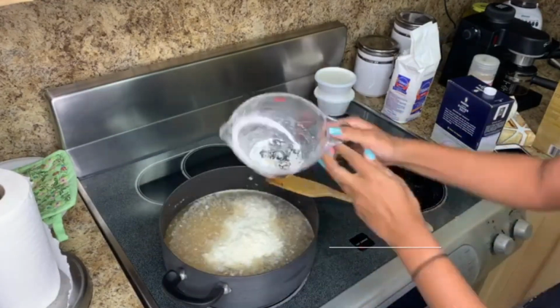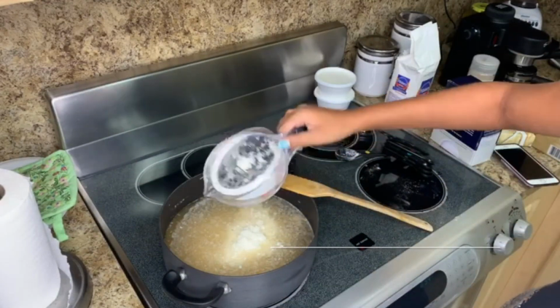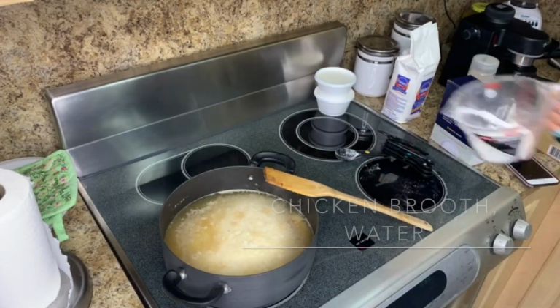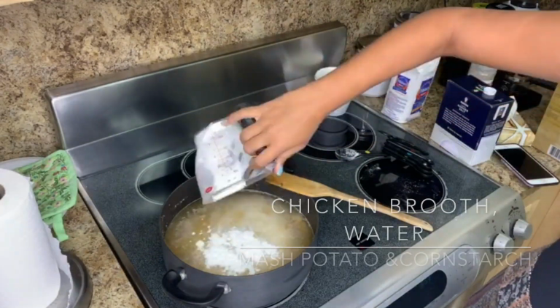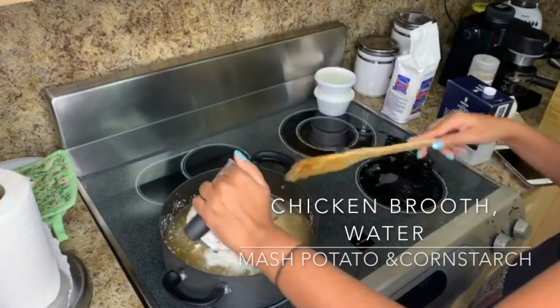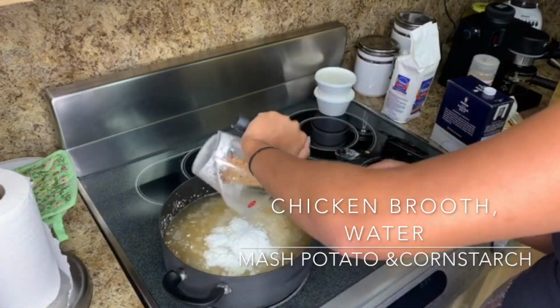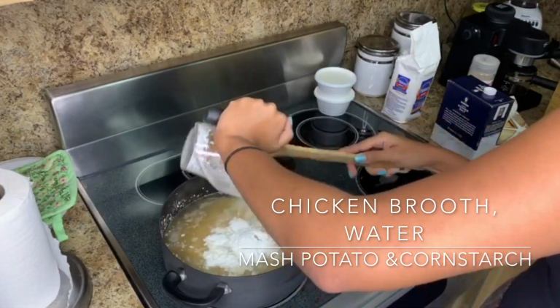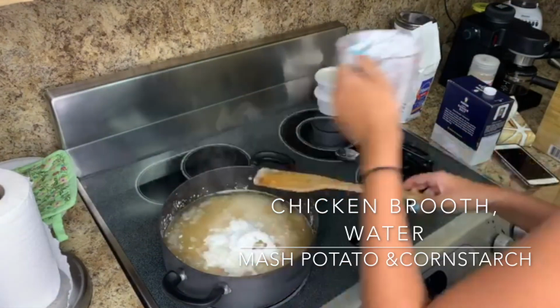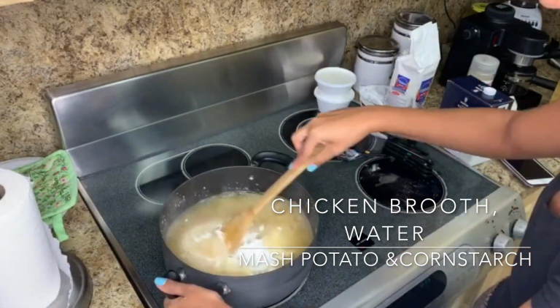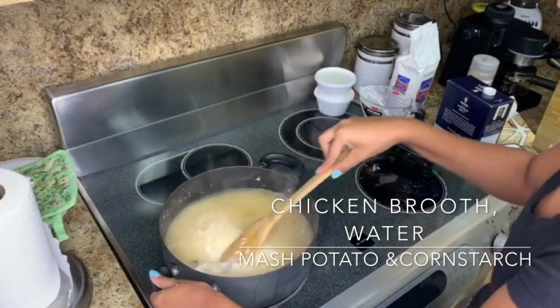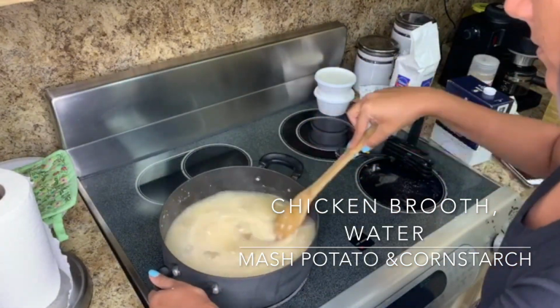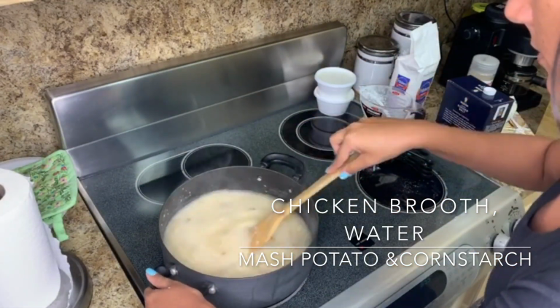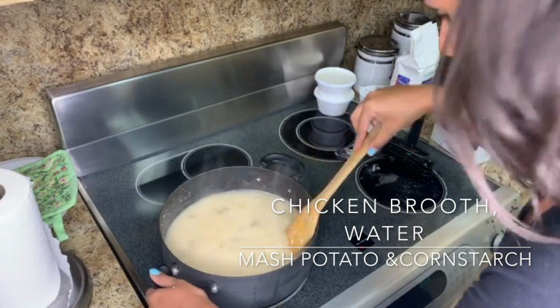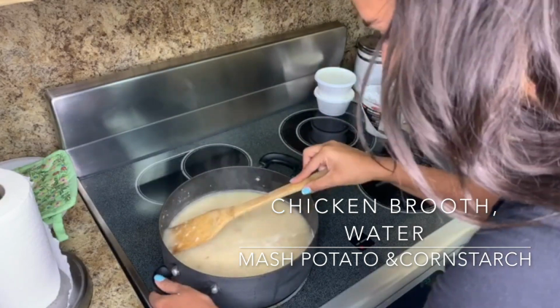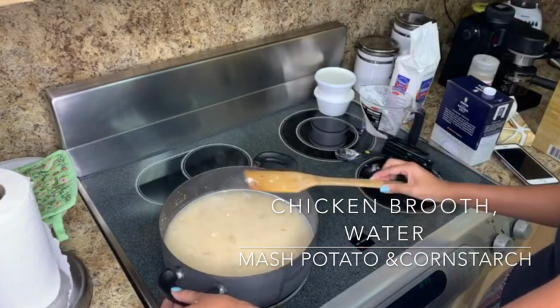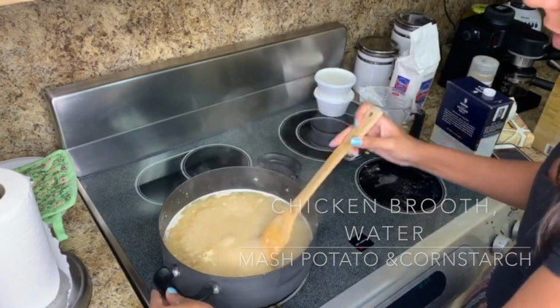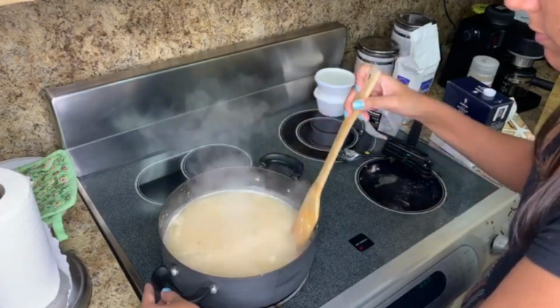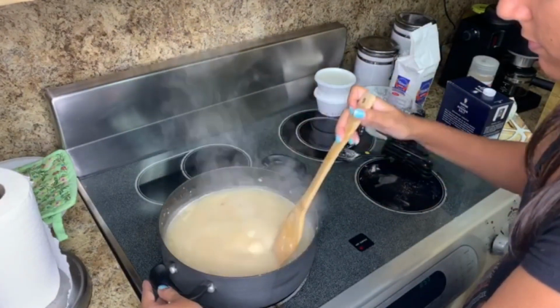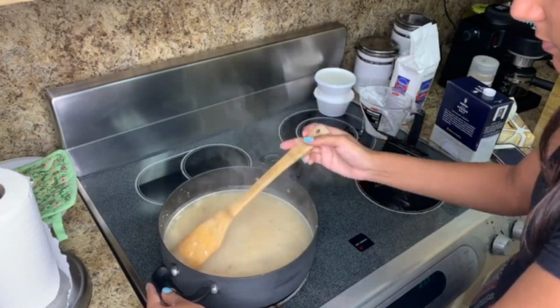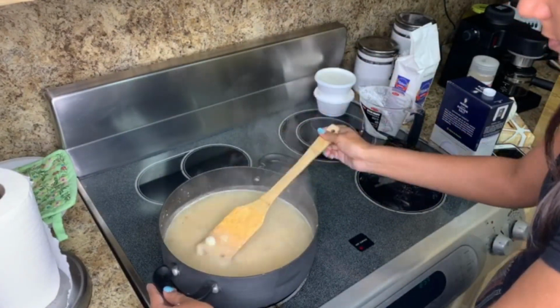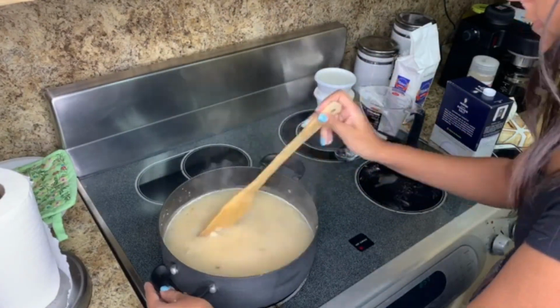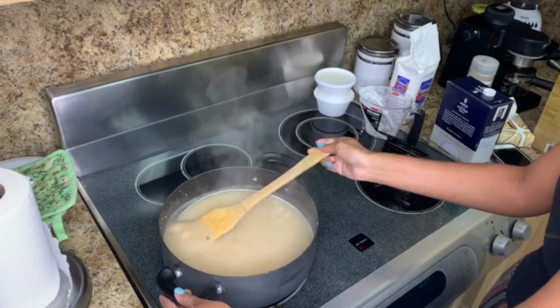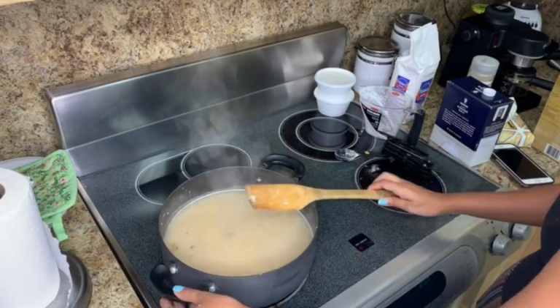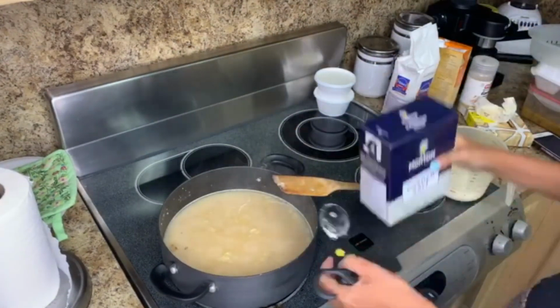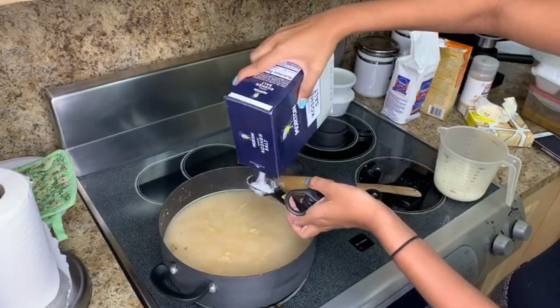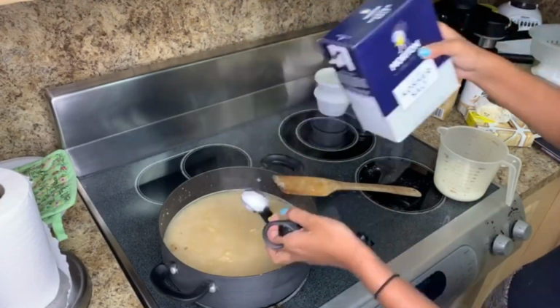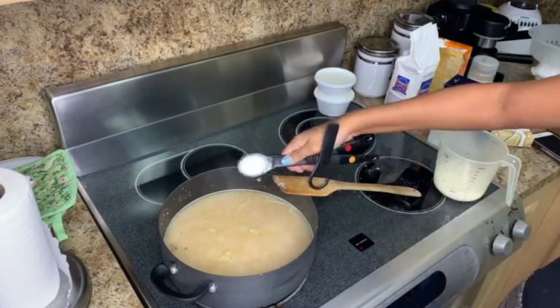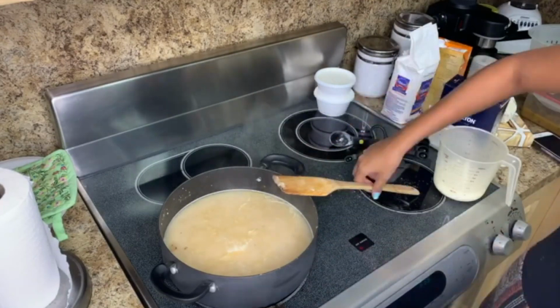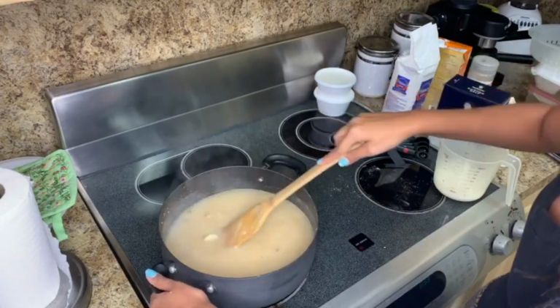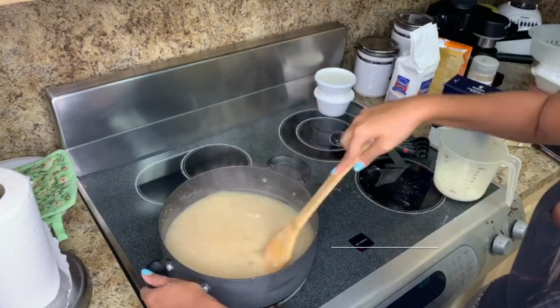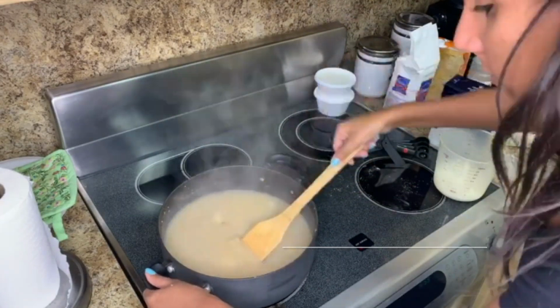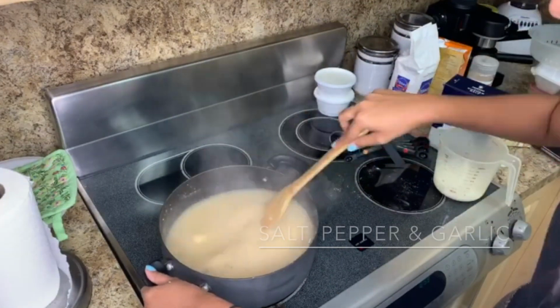Here my camera stopped recording, but in this step I added four cups of chicken broth, two cups of water, one and a half cups of instant mashed potato, and one quarter cup of cornstarch.